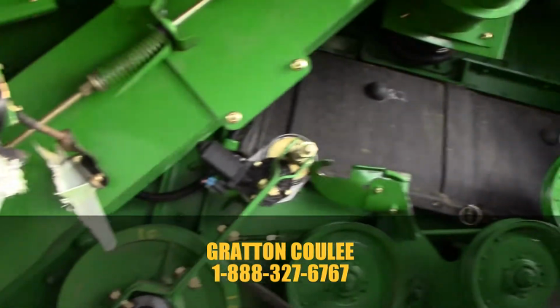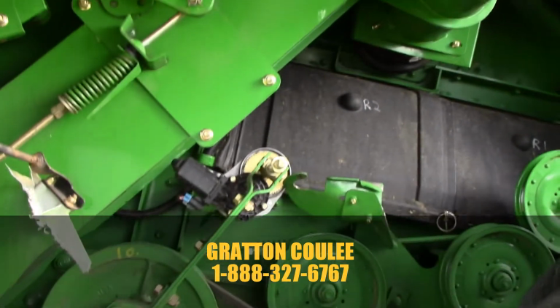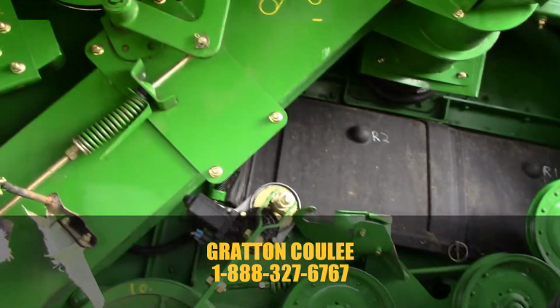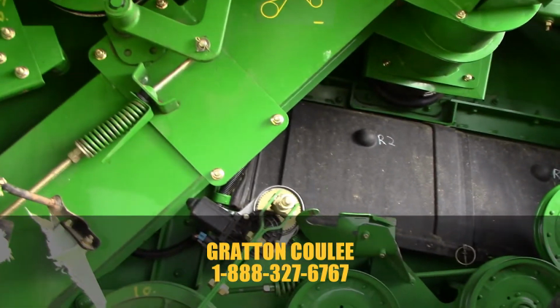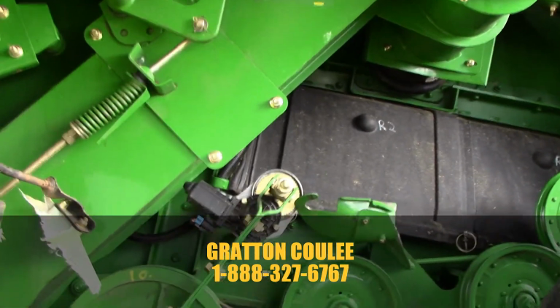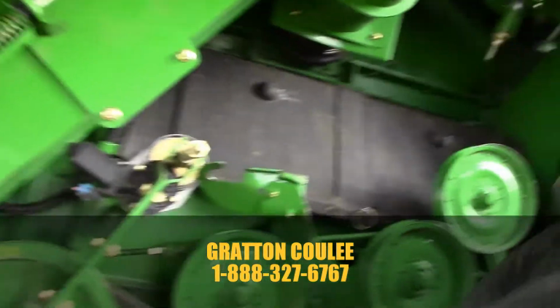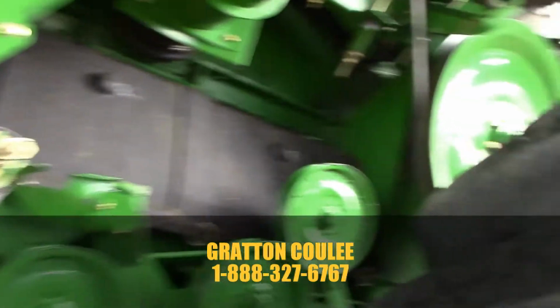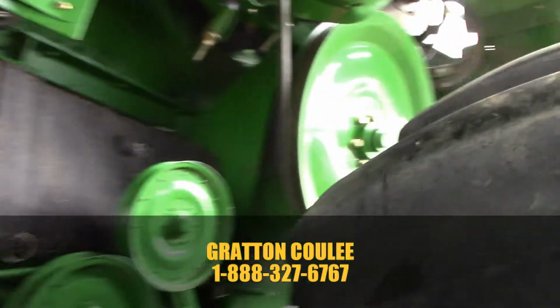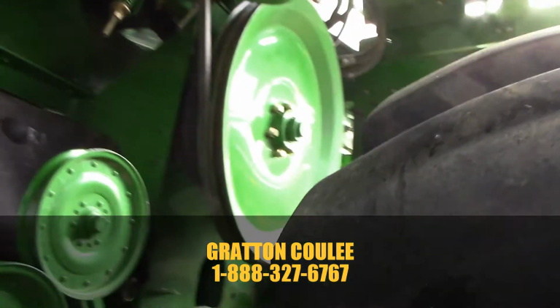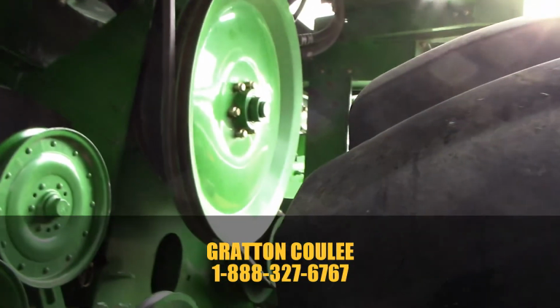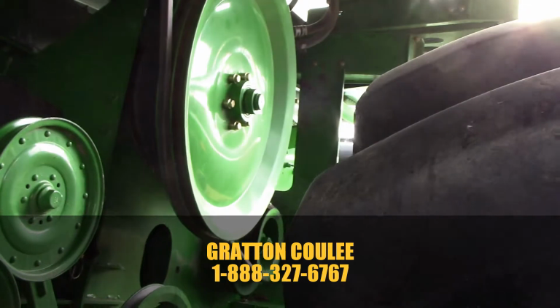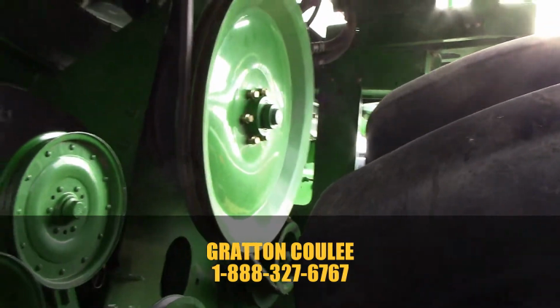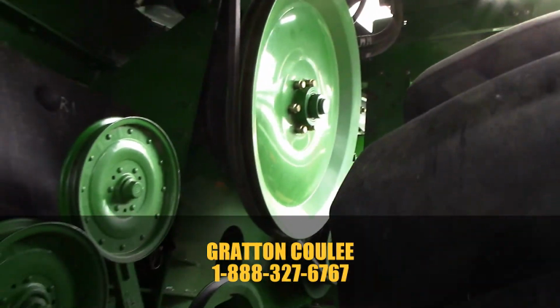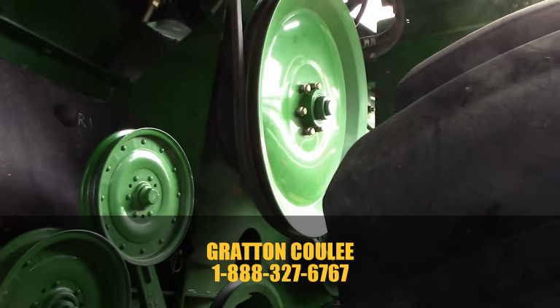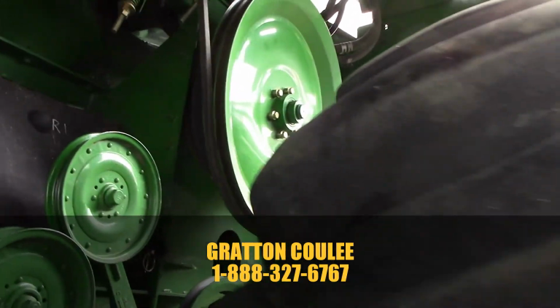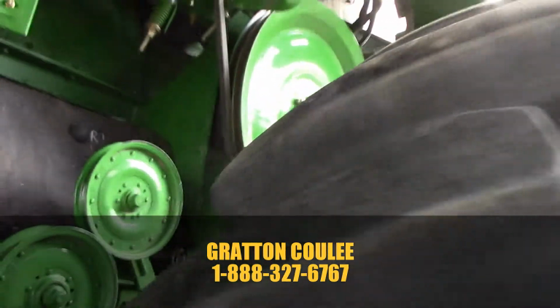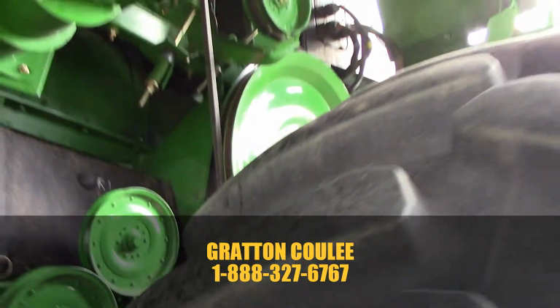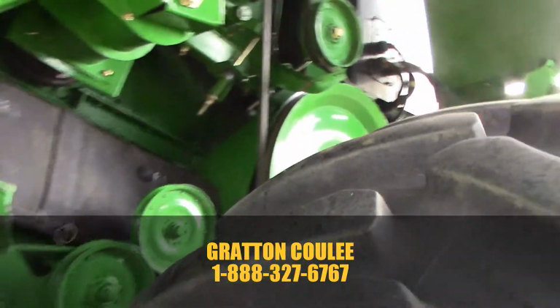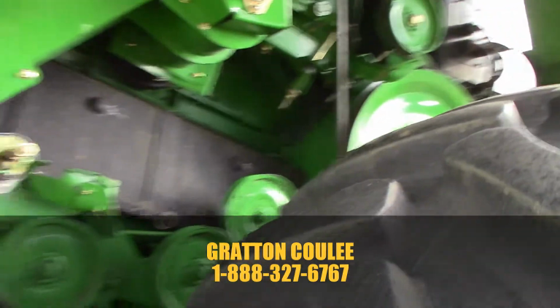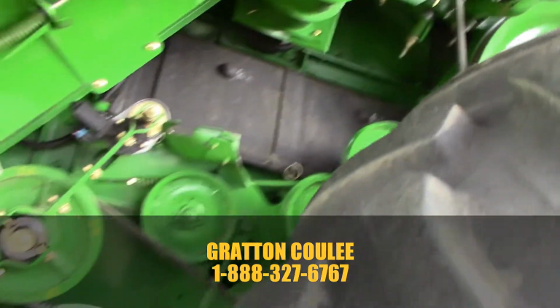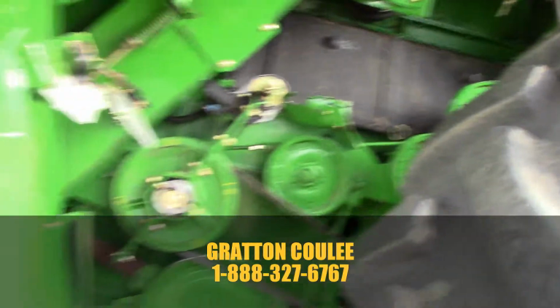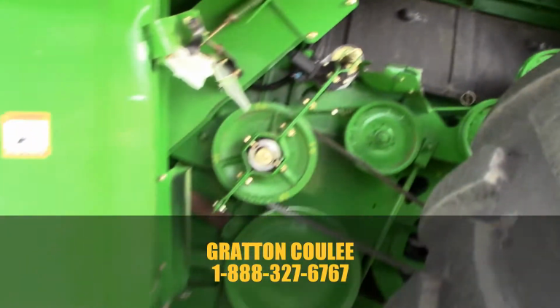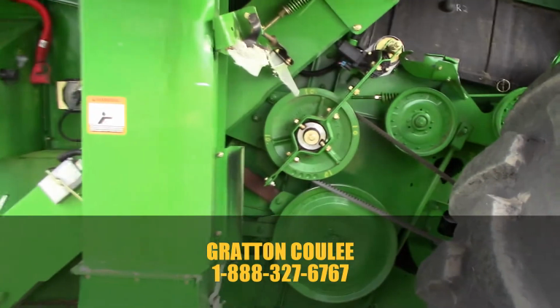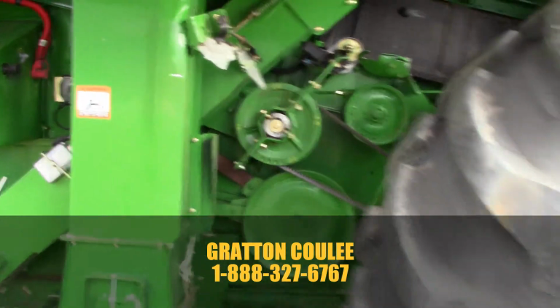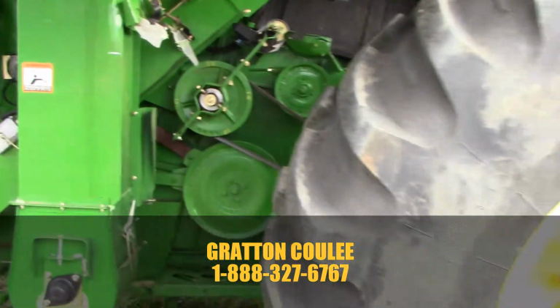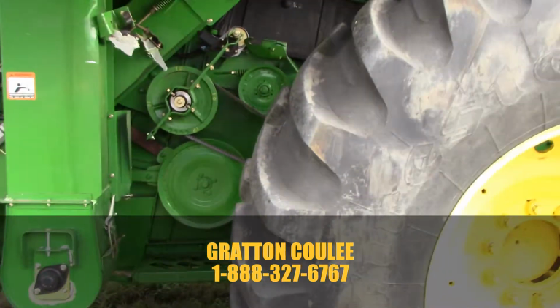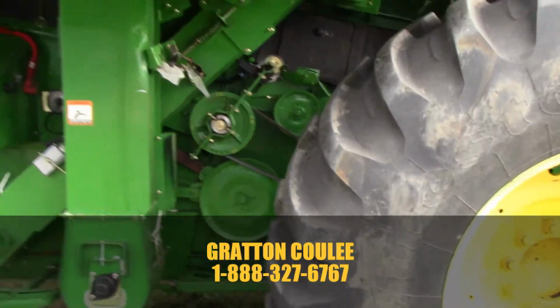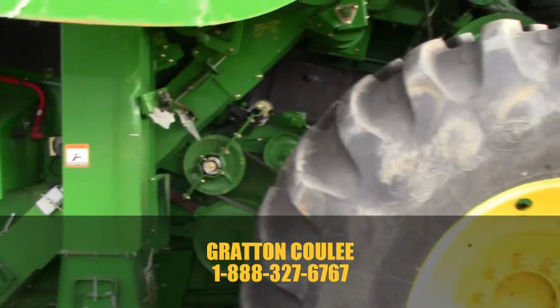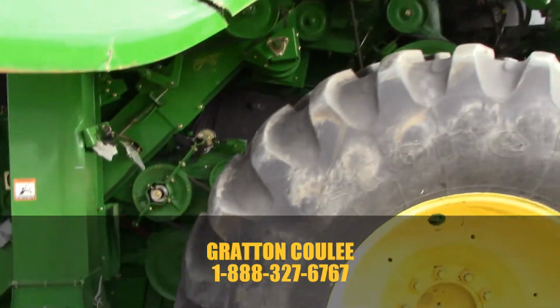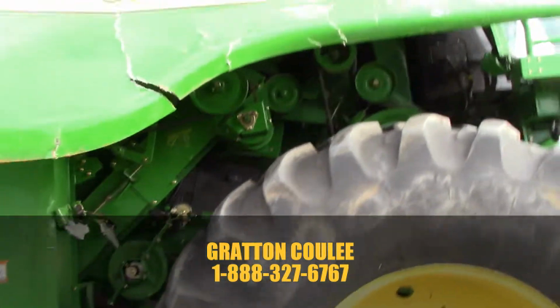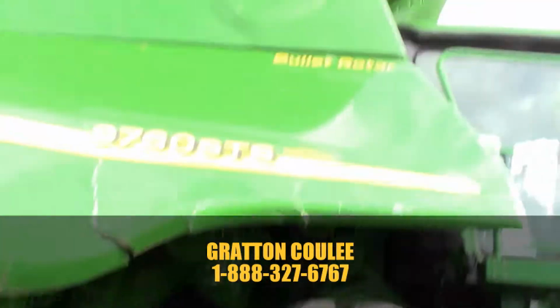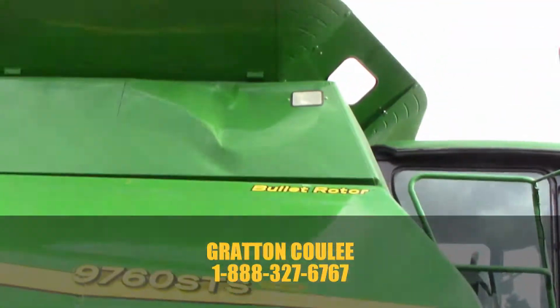The combine still ran — you can see this one belt on there — and it's still around to test and so forth.